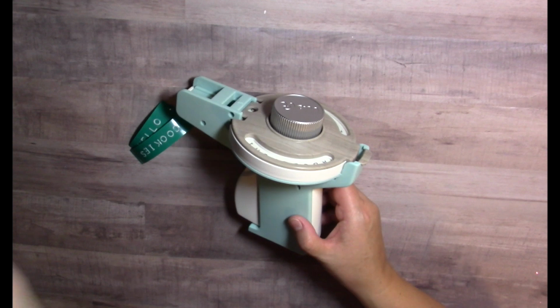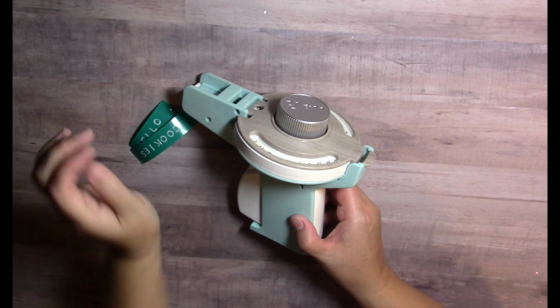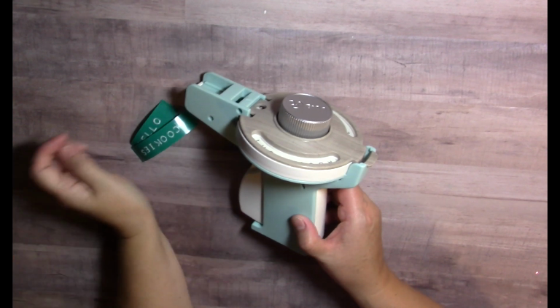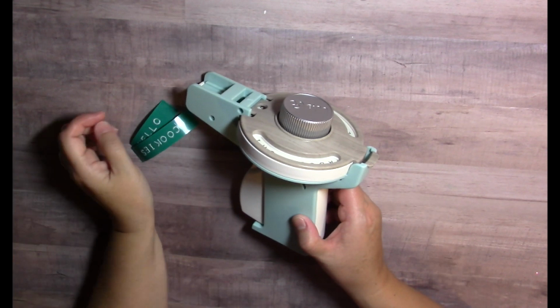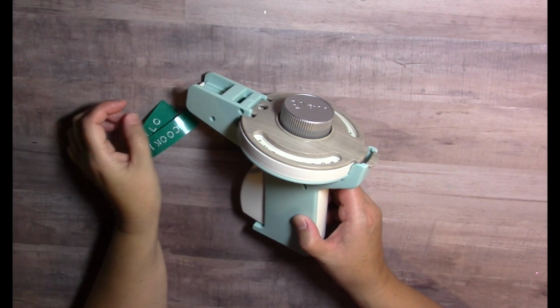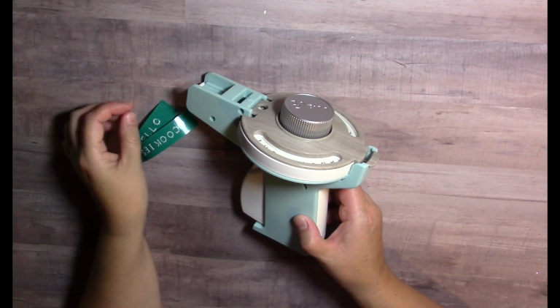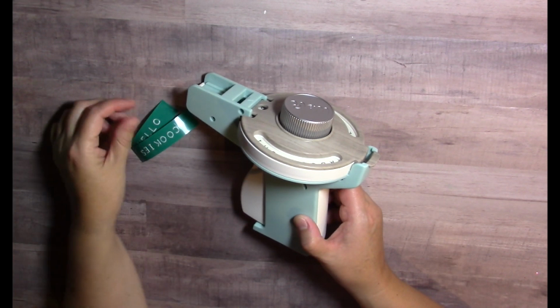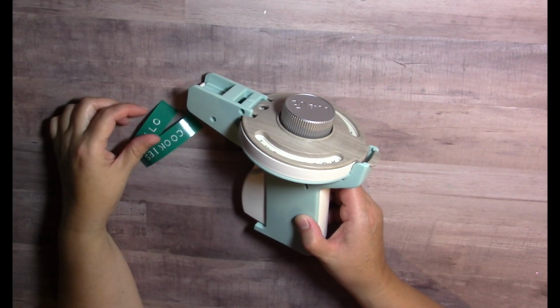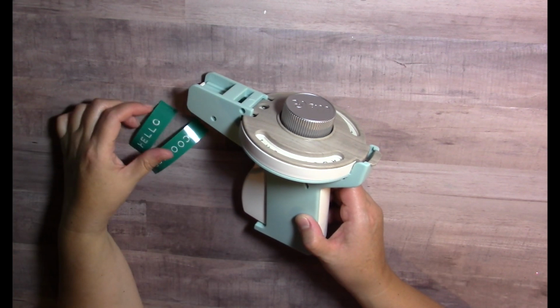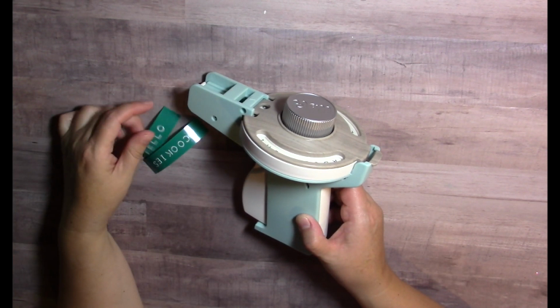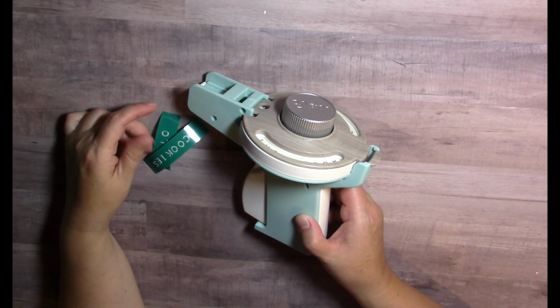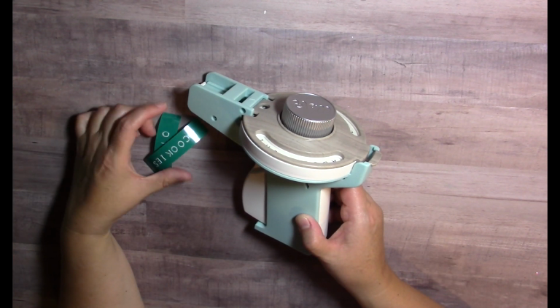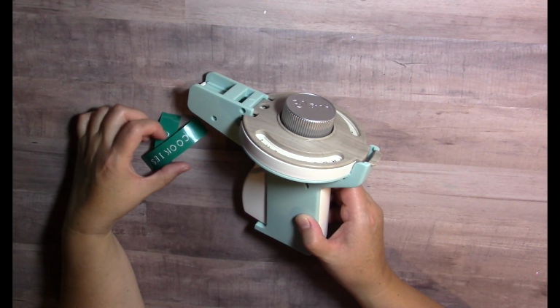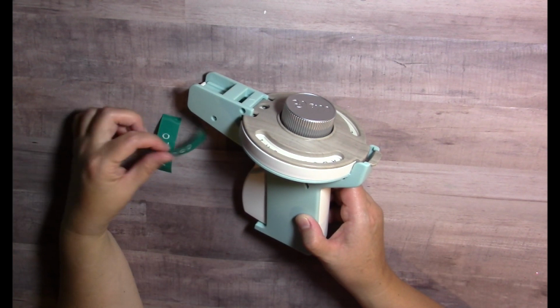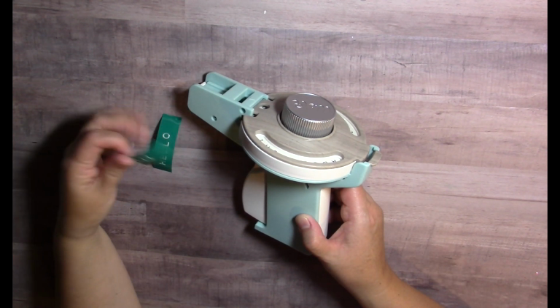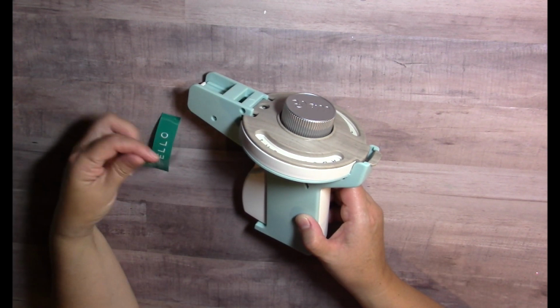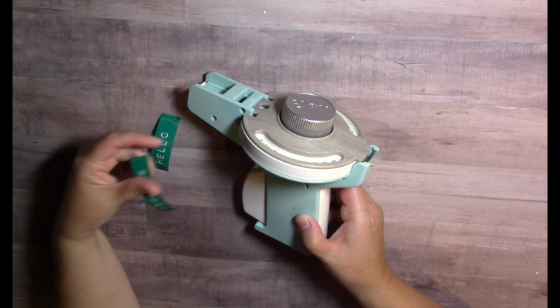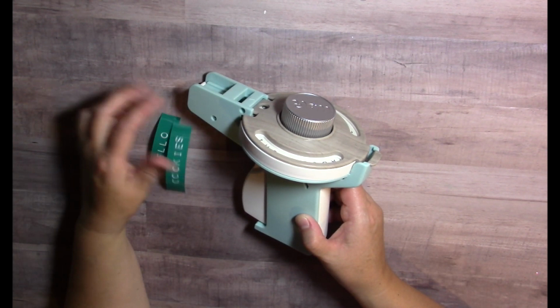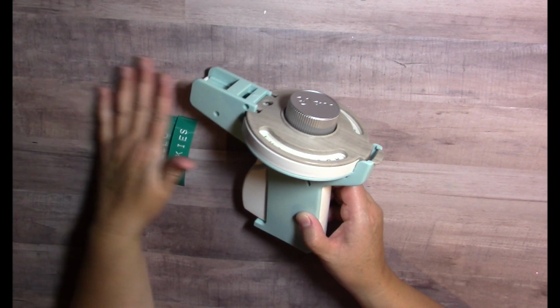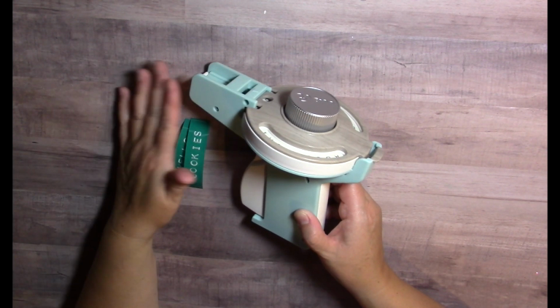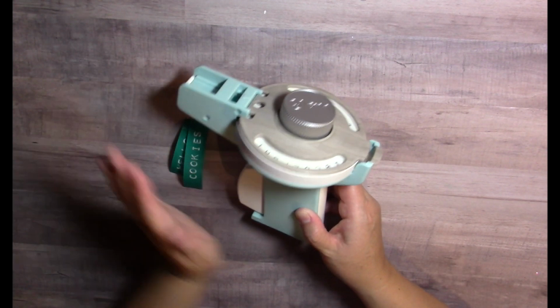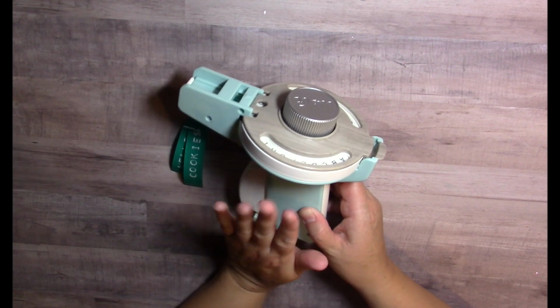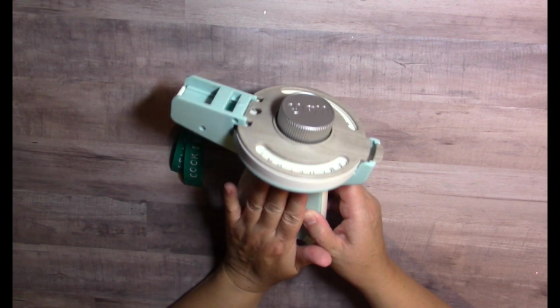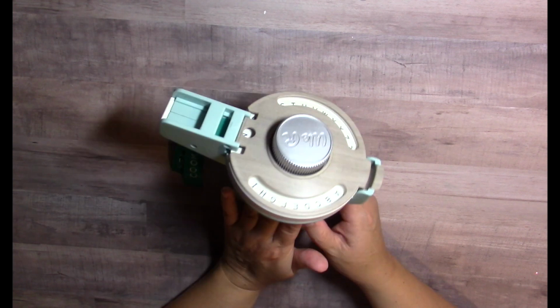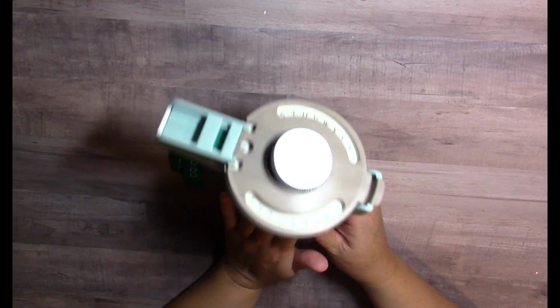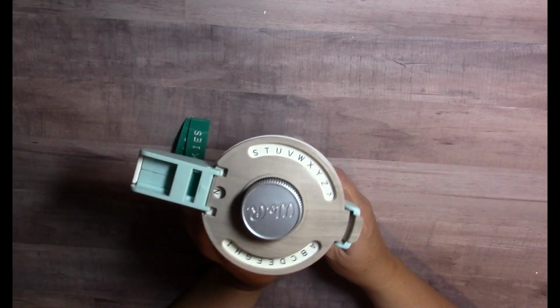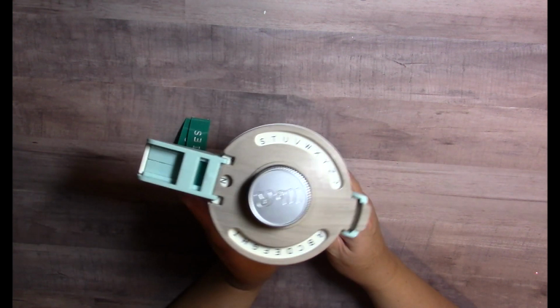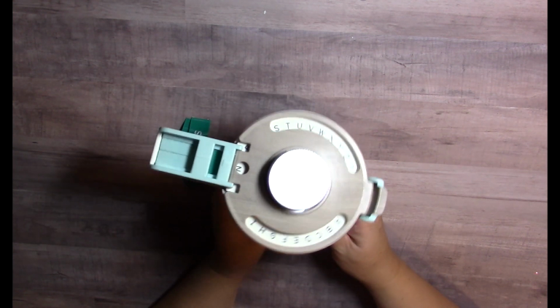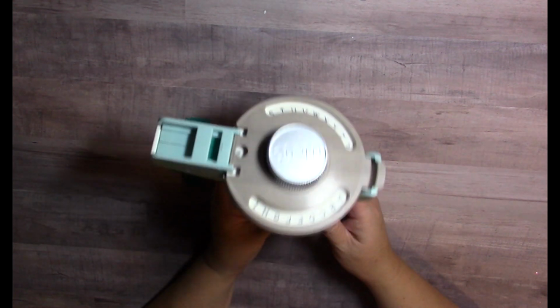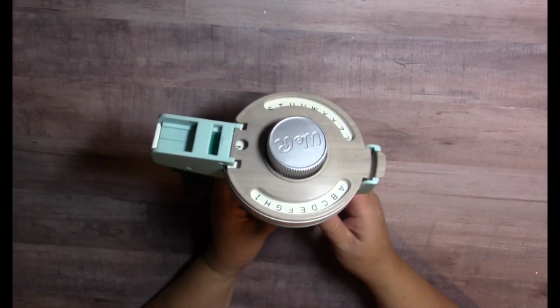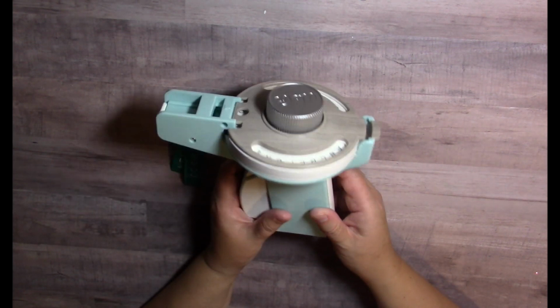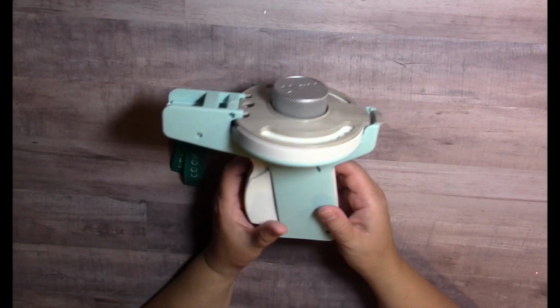Hi everybody, it's Amy, and I wanted to share with you tonight my tips and pointers for working with this tool — it's the We Are Memory Keepers label maker.